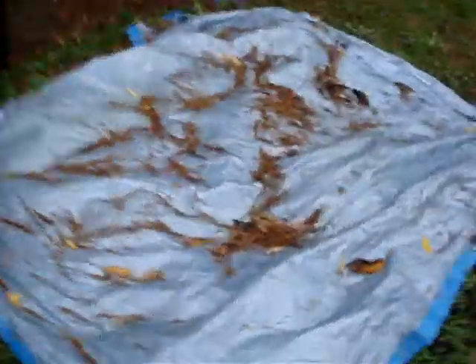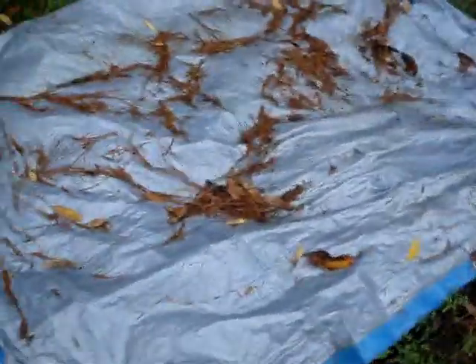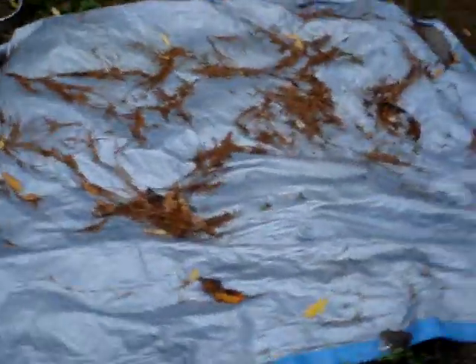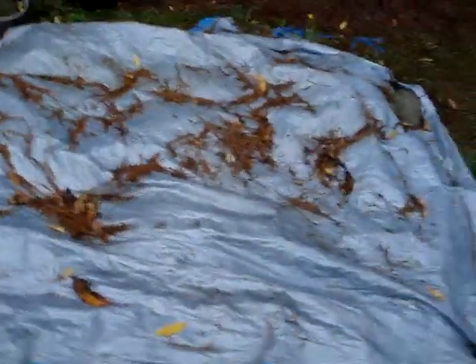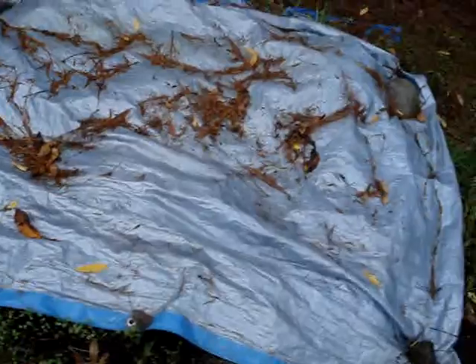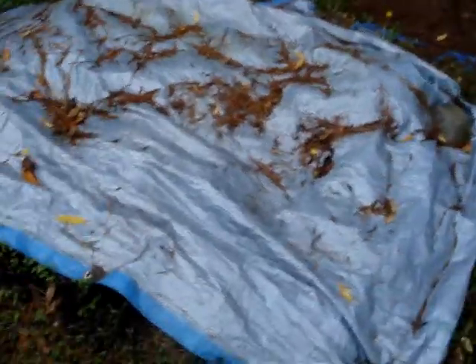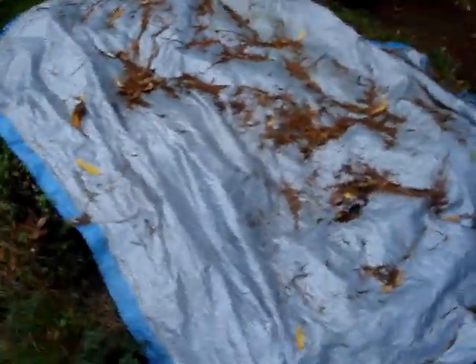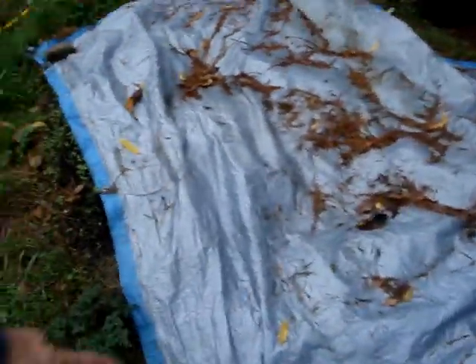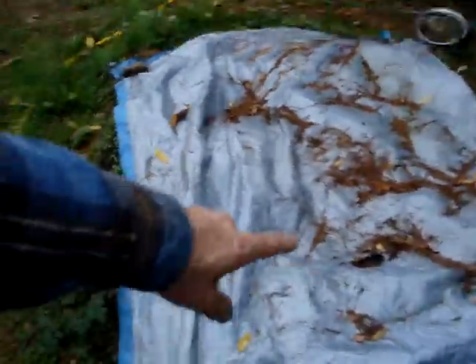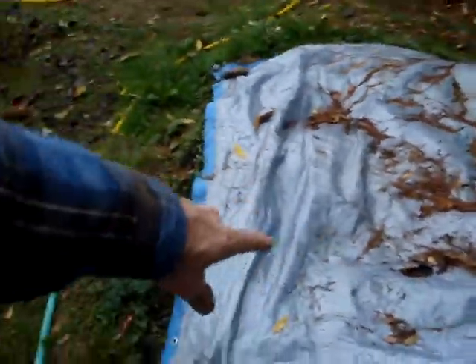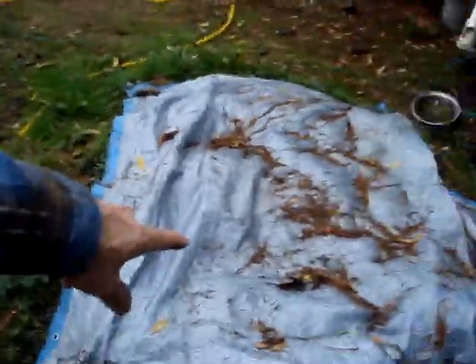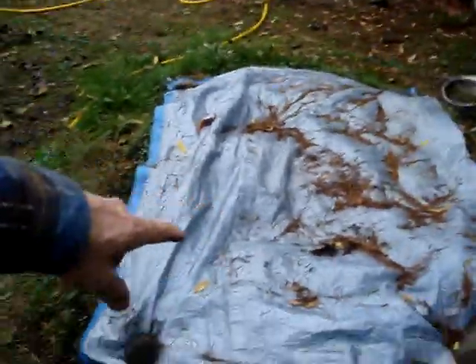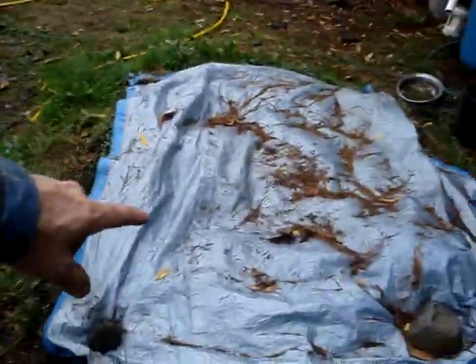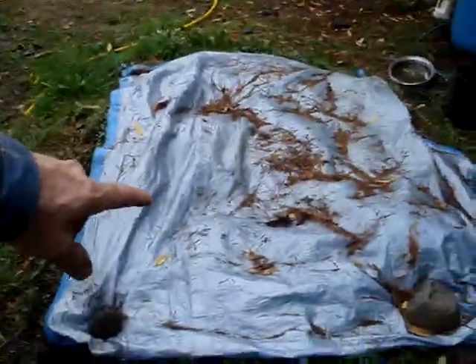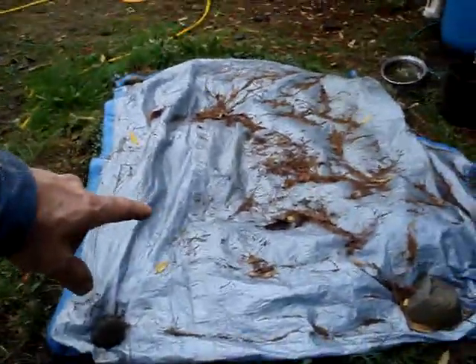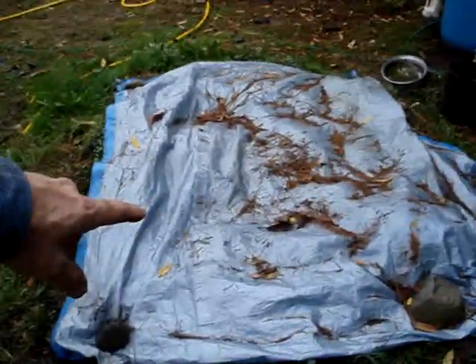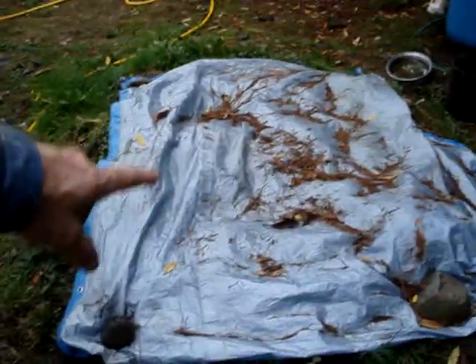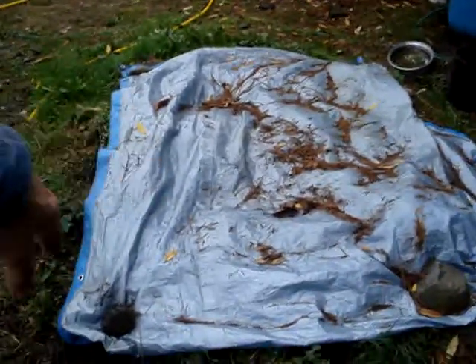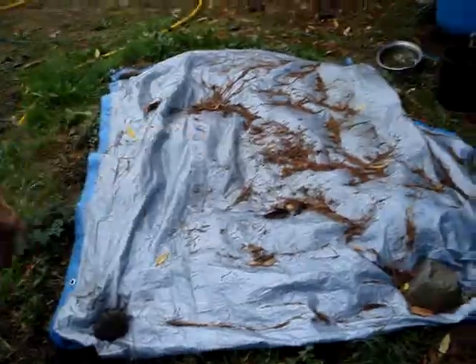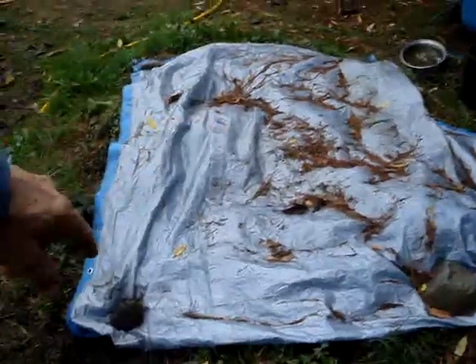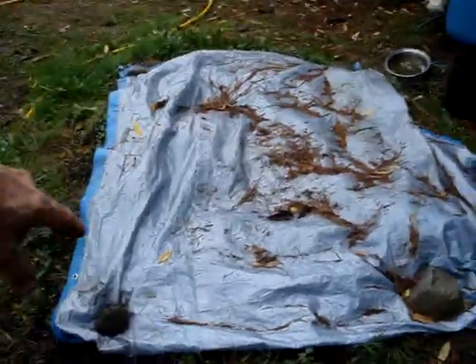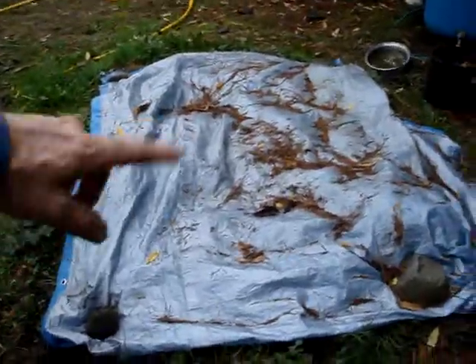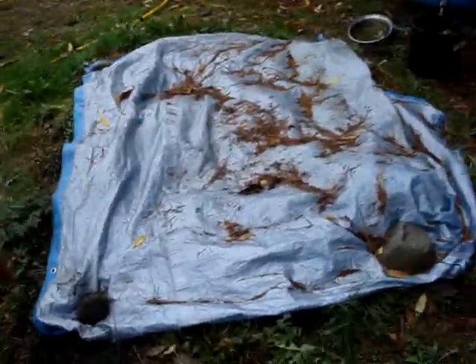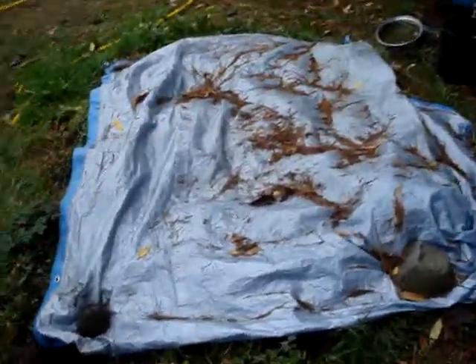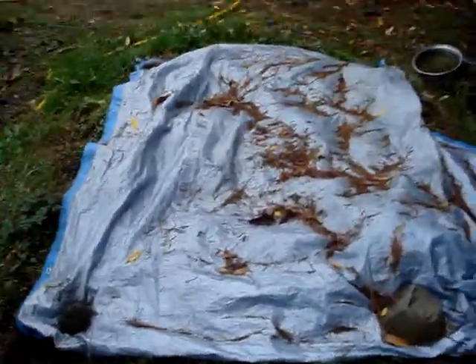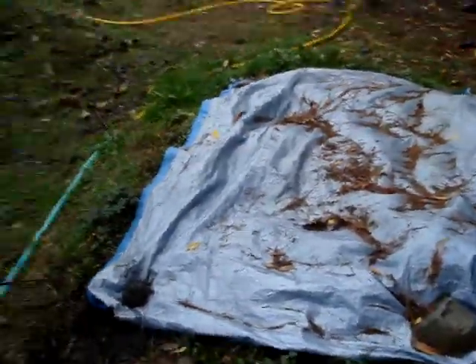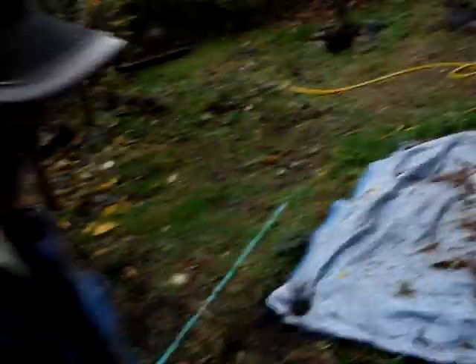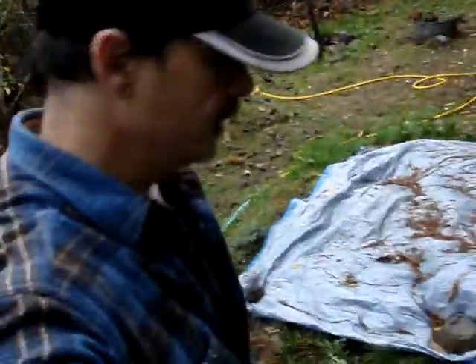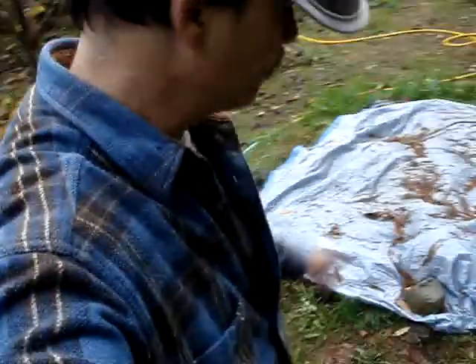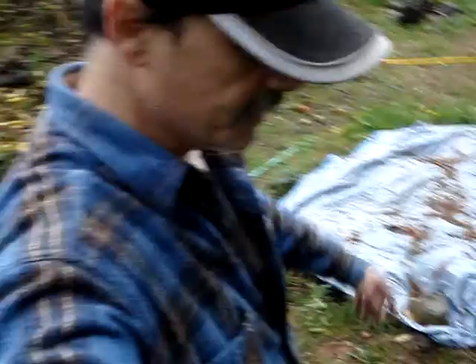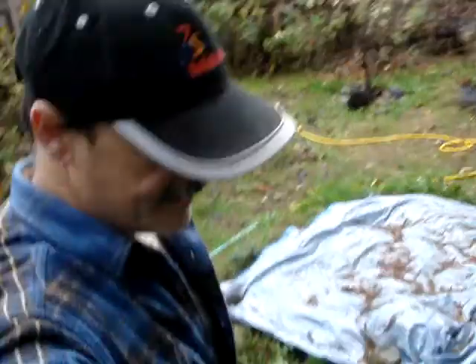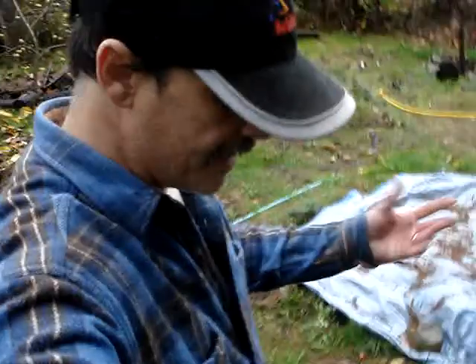I keep my soil covered in the wintertime. This is my normal gardening soil. I had been growing potatoes in there — I've had good results growing potatoes. They're very easy to grow, simple — just put them in the ground and they sprout.